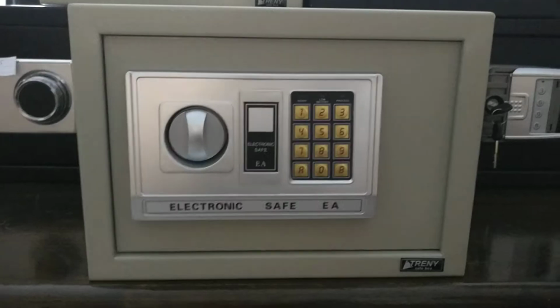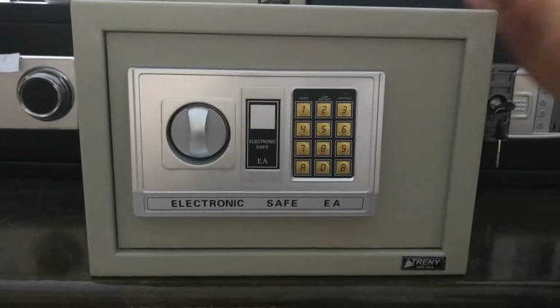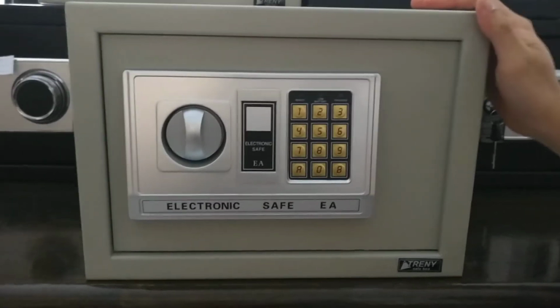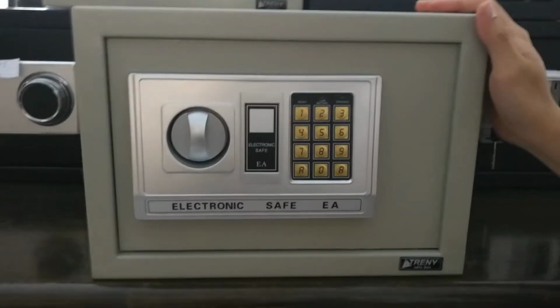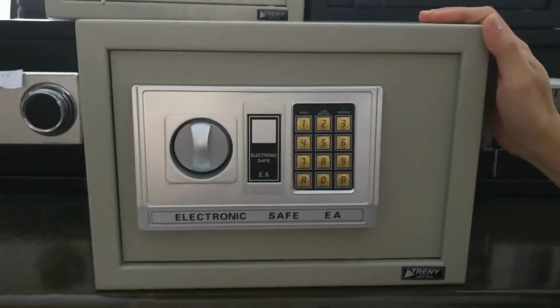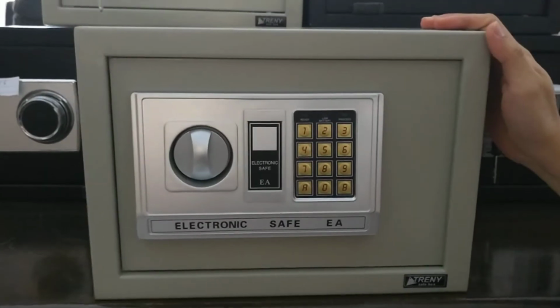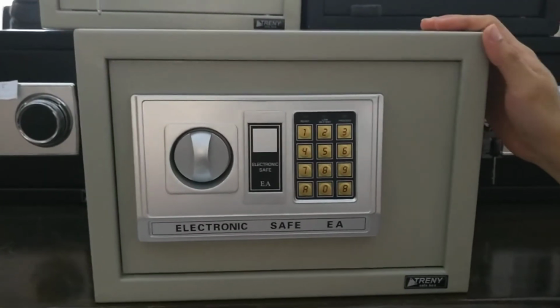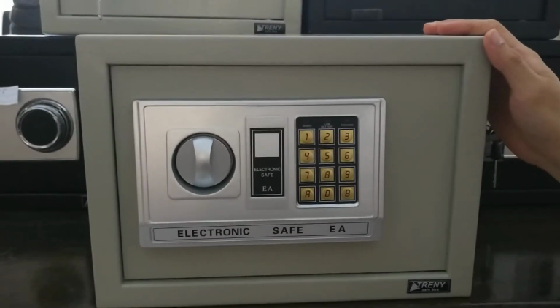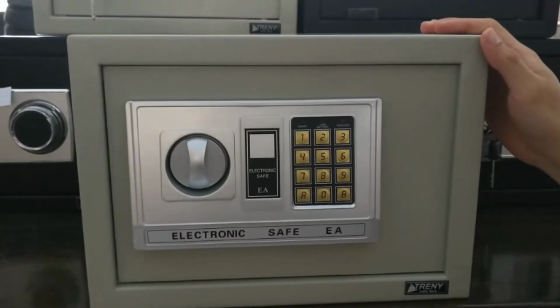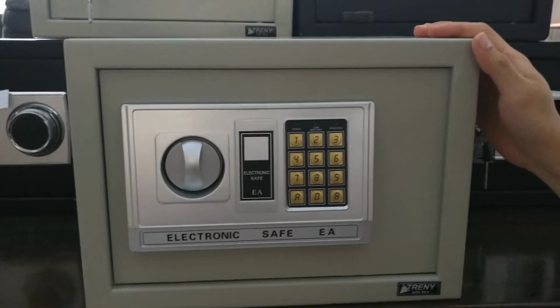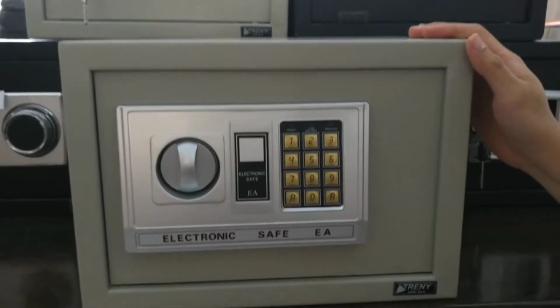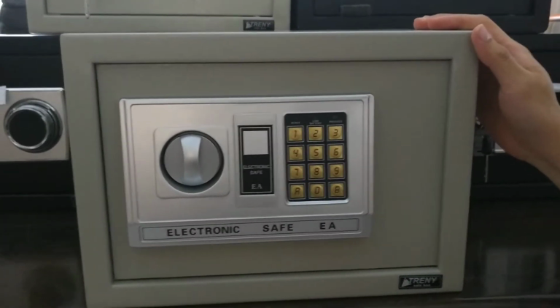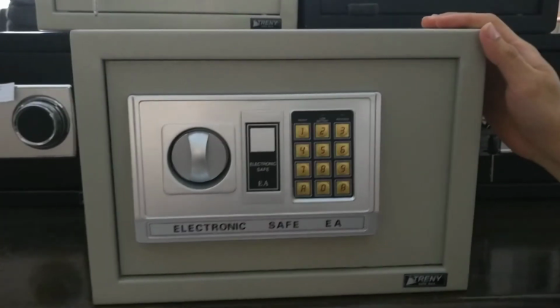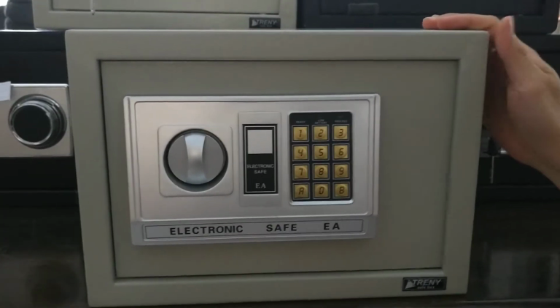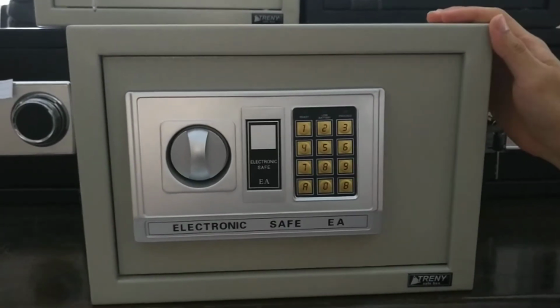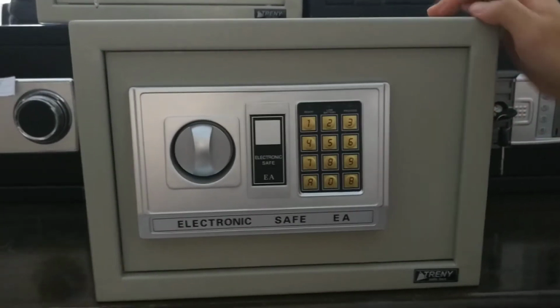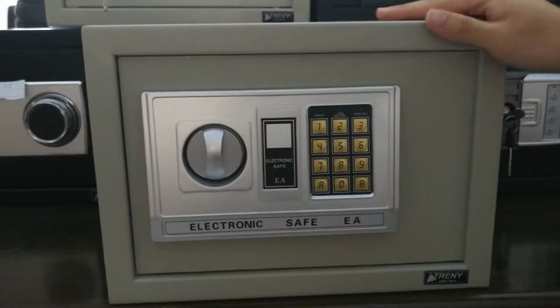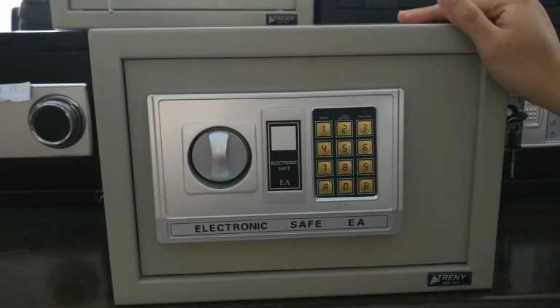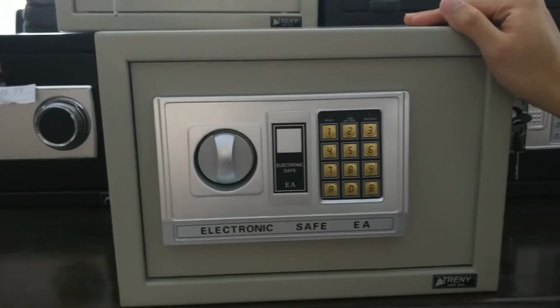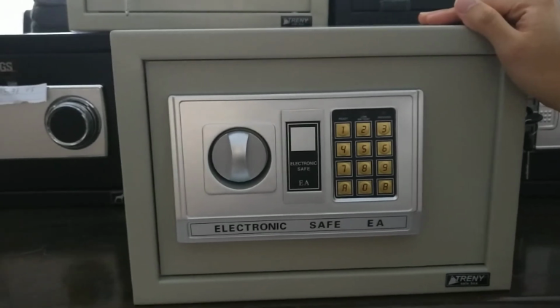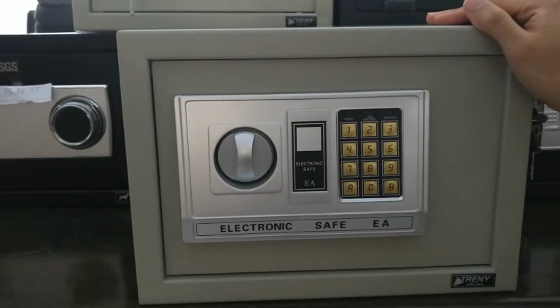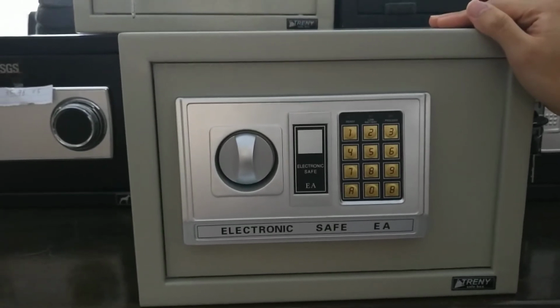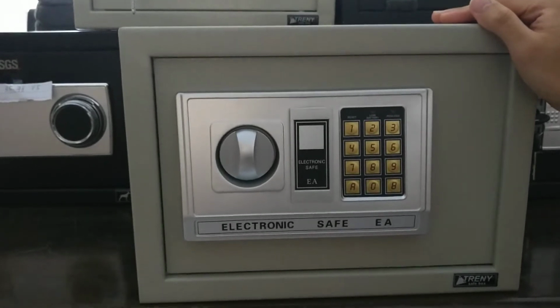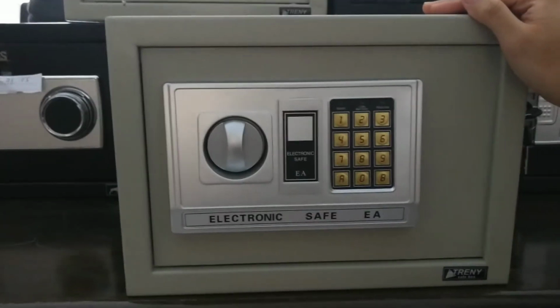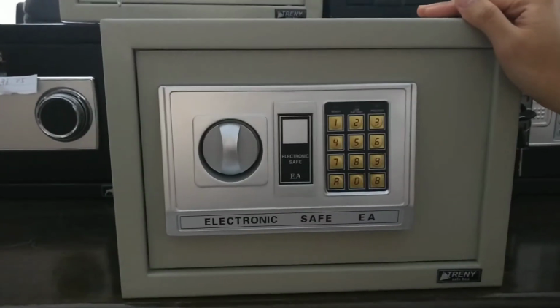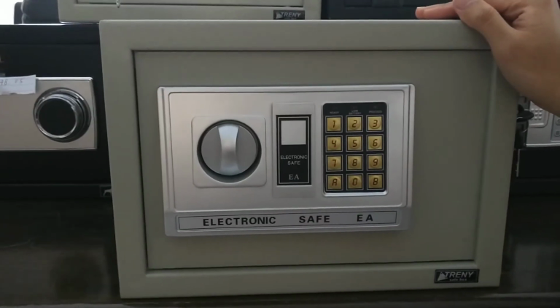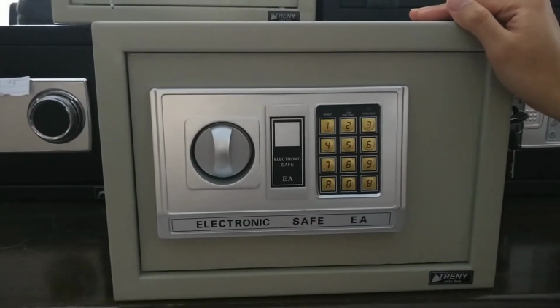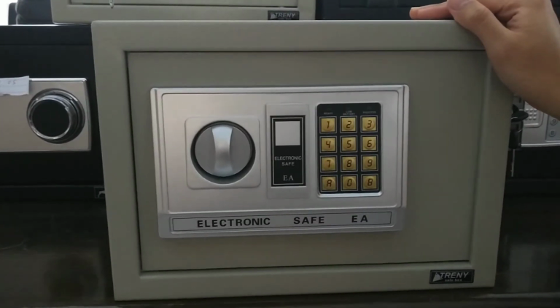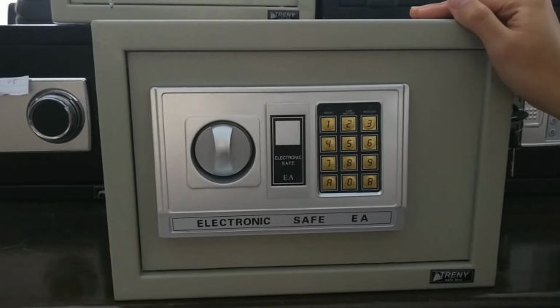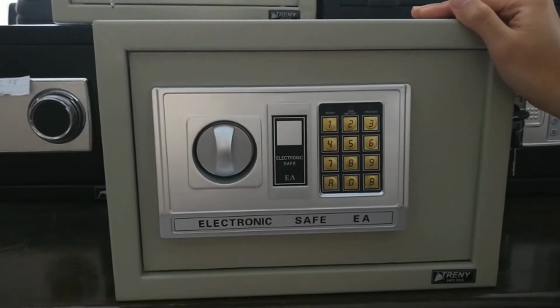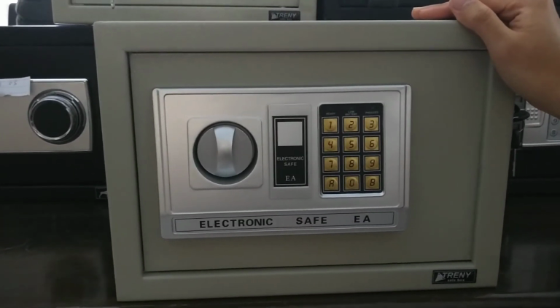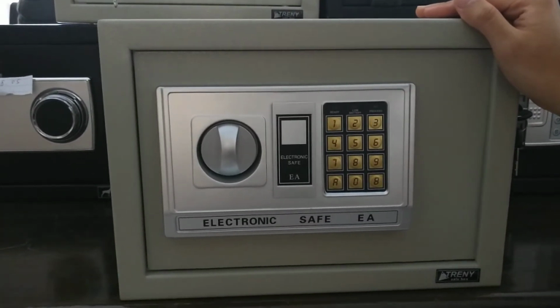Today I would like to introduce our TRENY EA series. It's our standard safe and we have 20EA, 25EA, and 50EA.